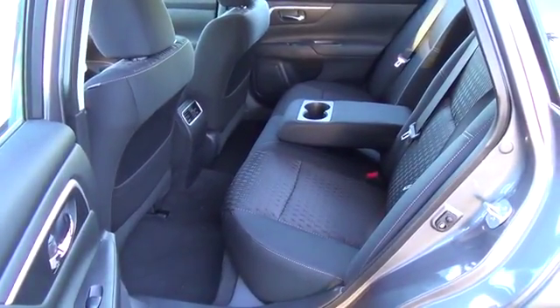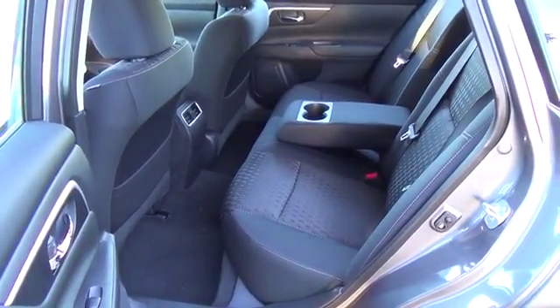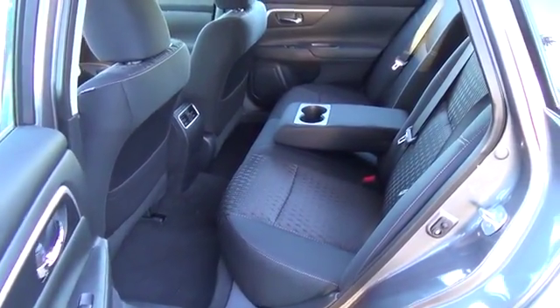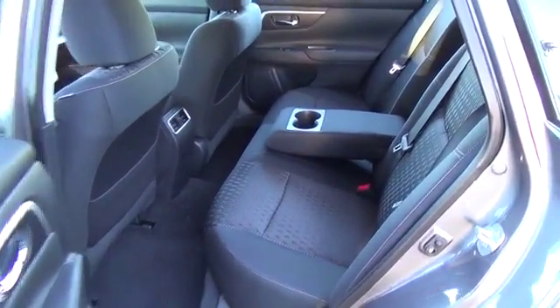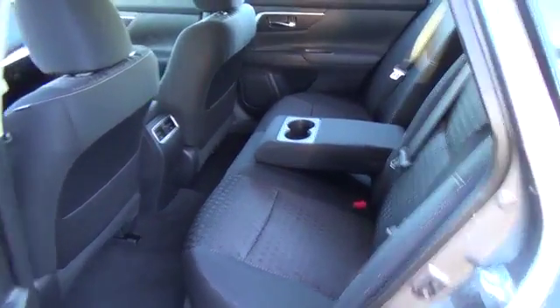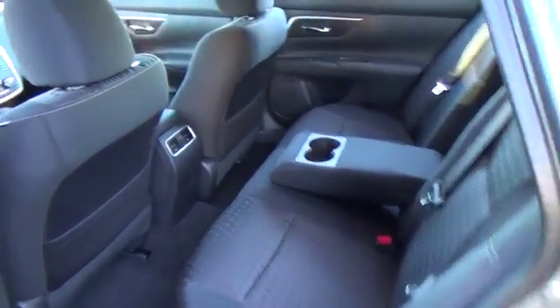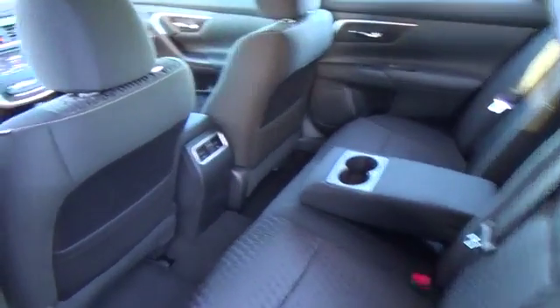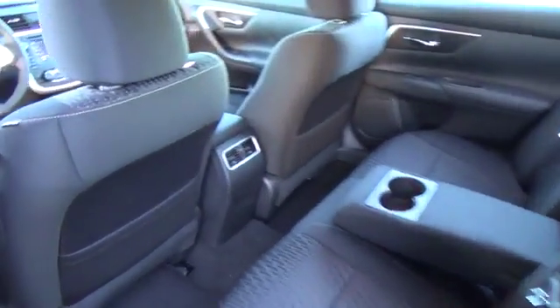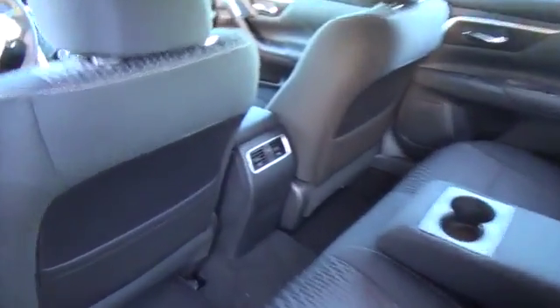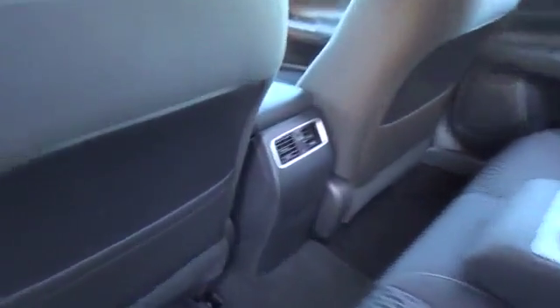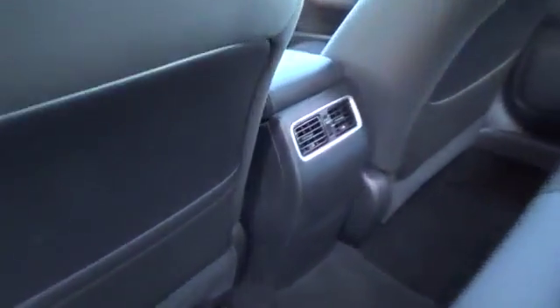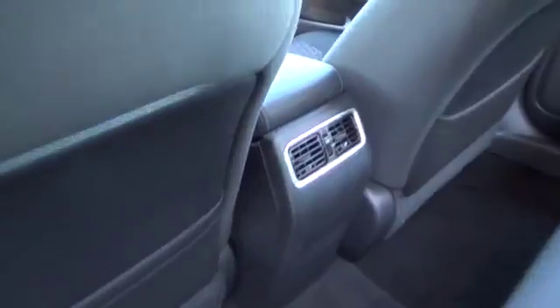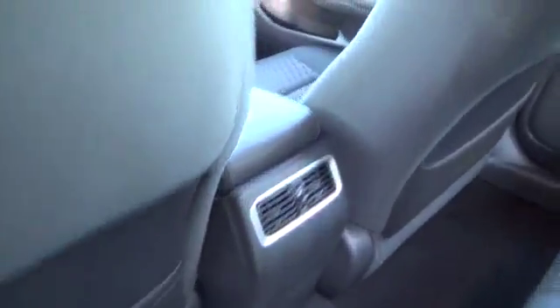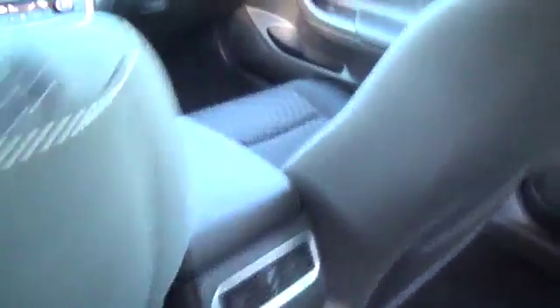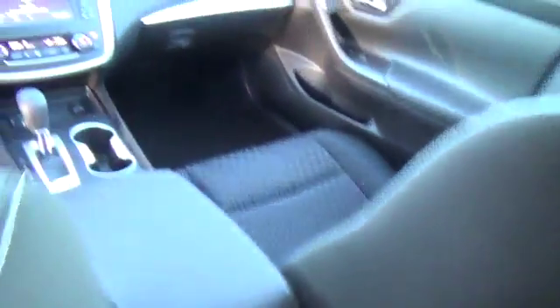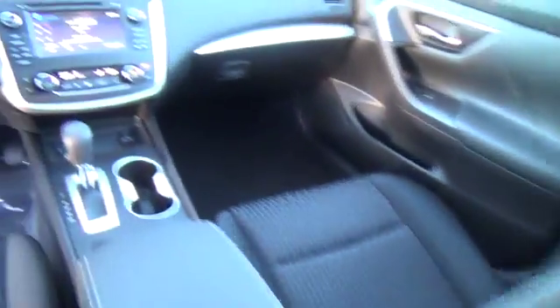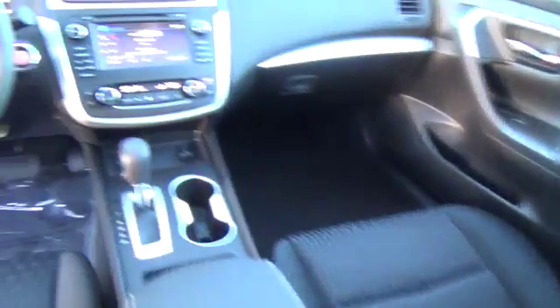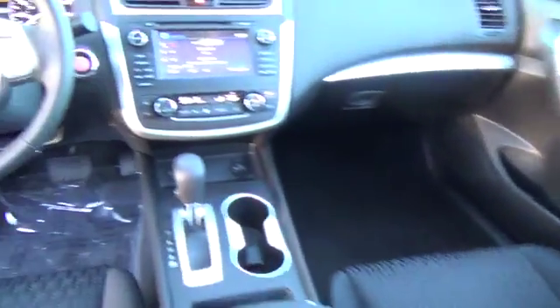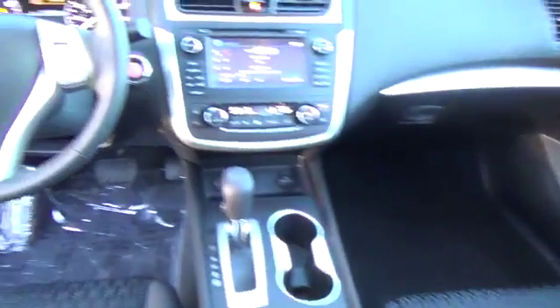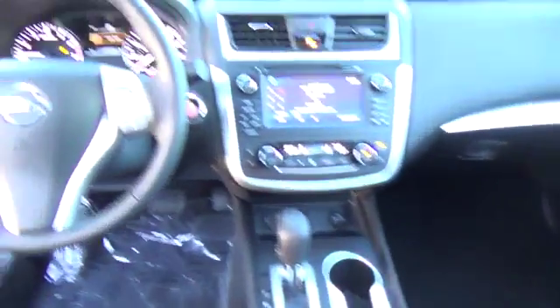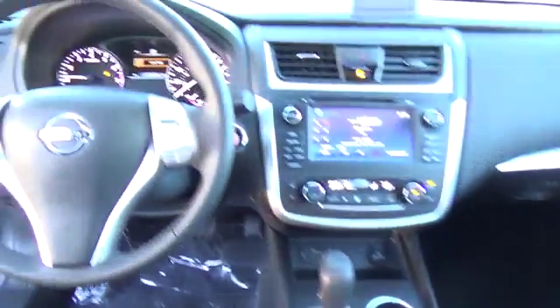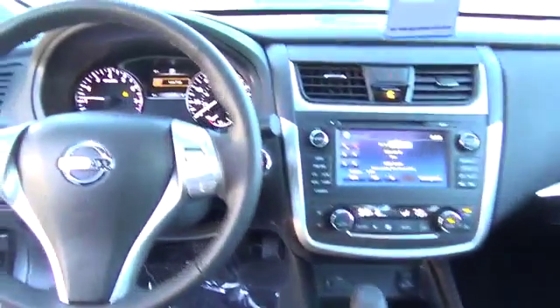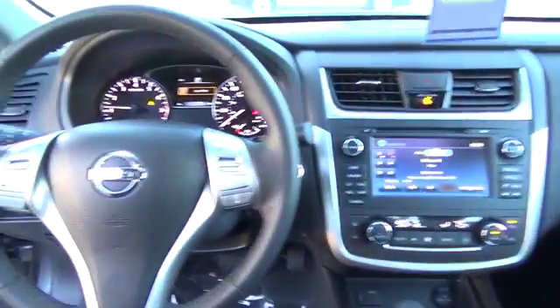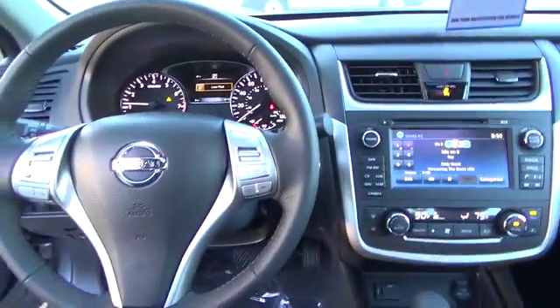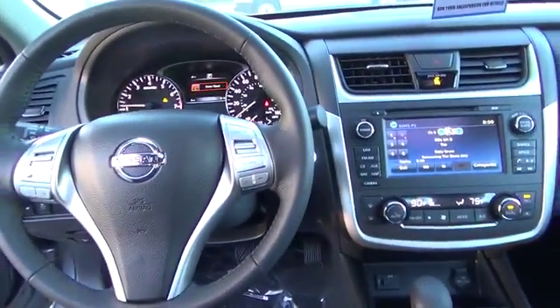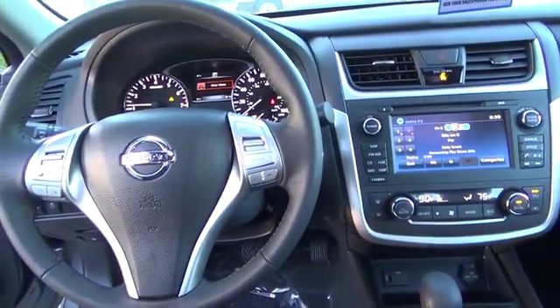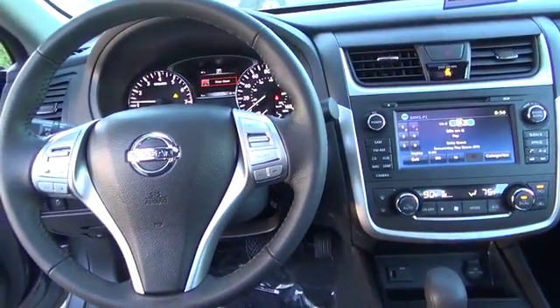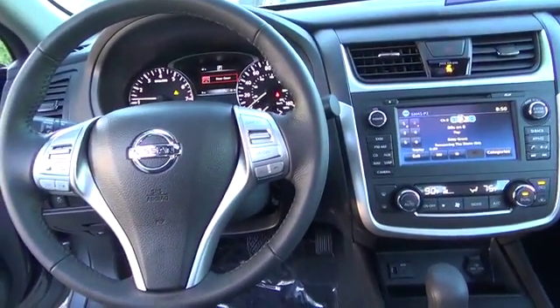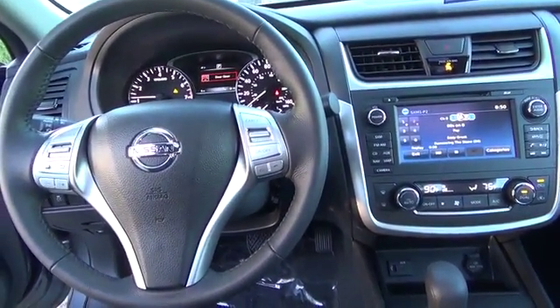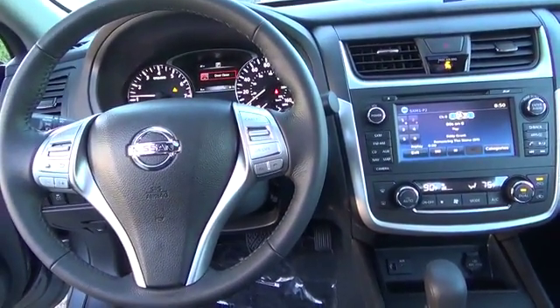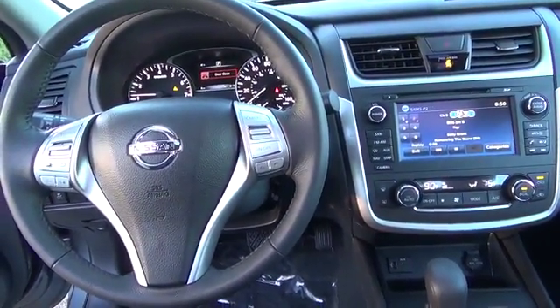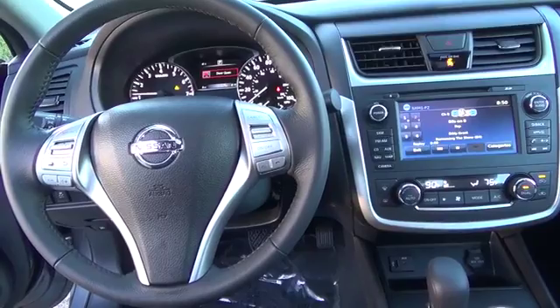Dual chrome exhaust finishers, advanced drive assist display, Bluetooth hands-free phone system and streaming audio, and push-button ignition.